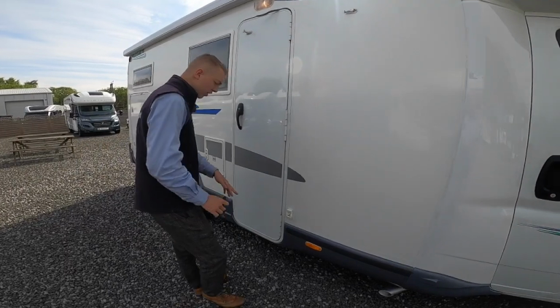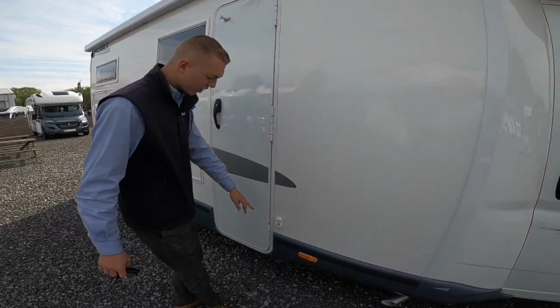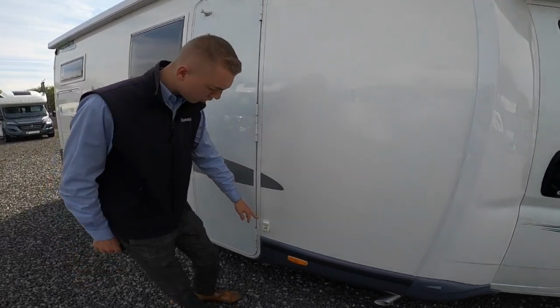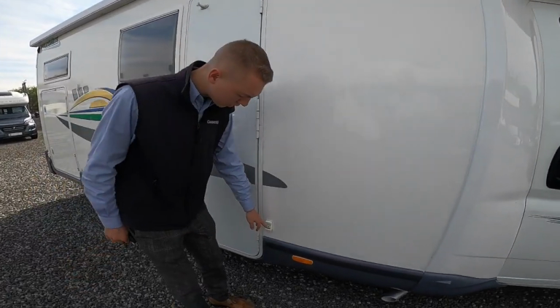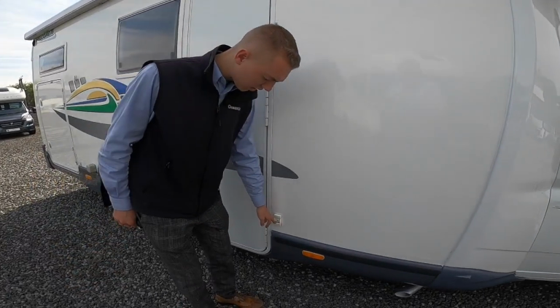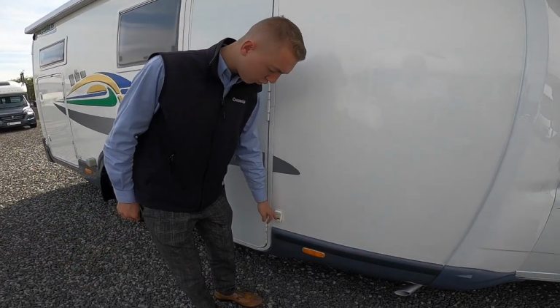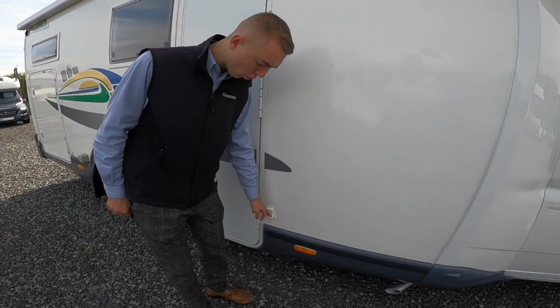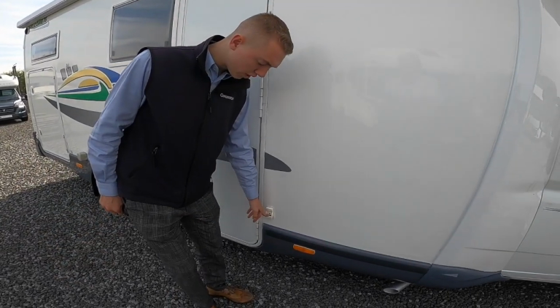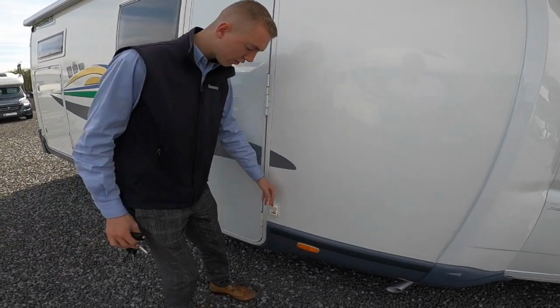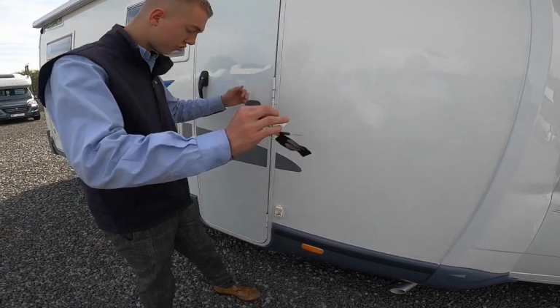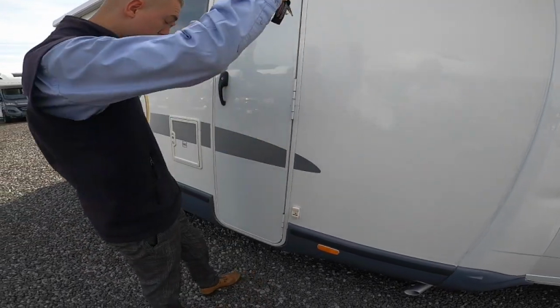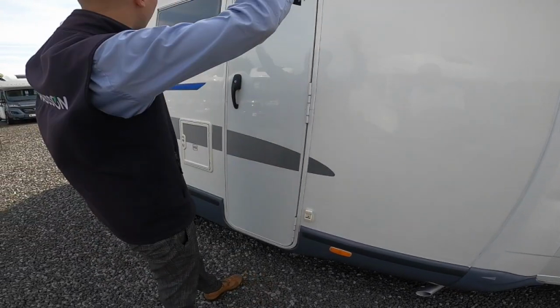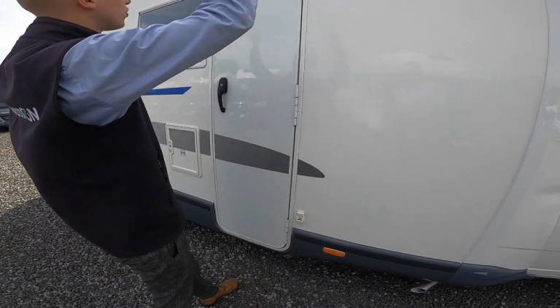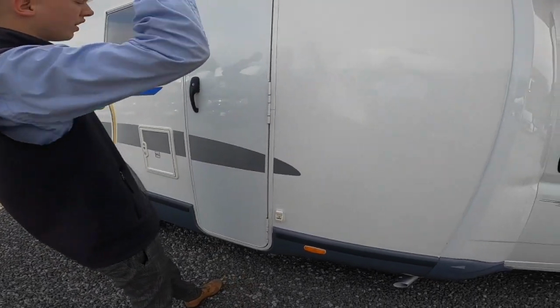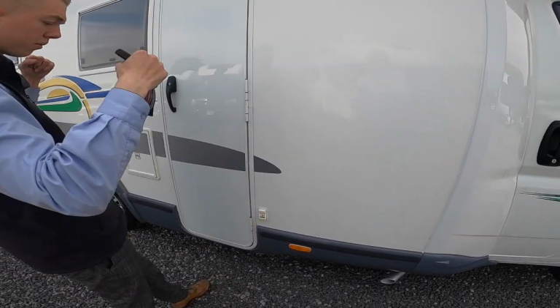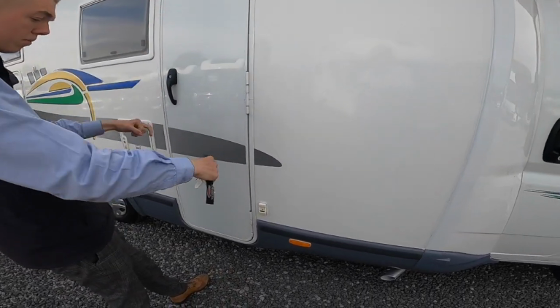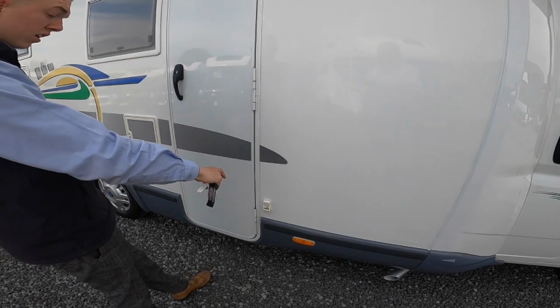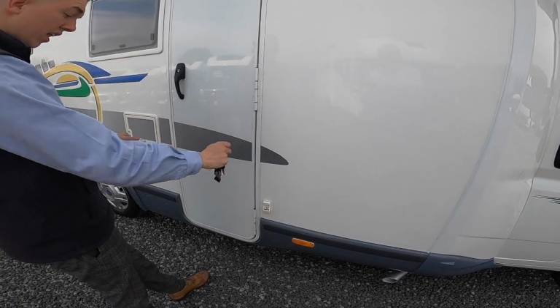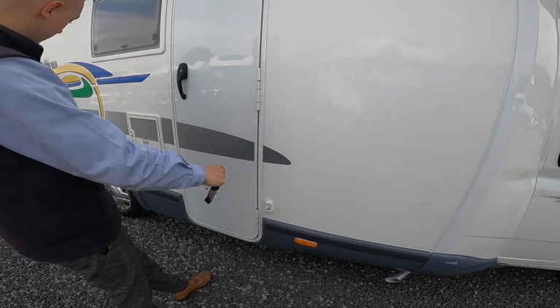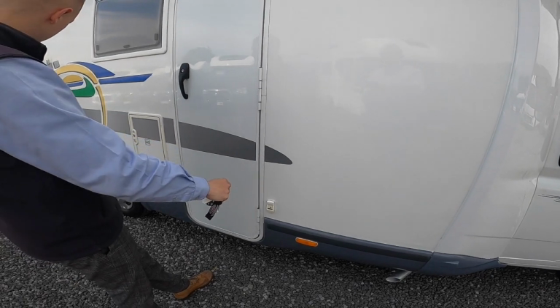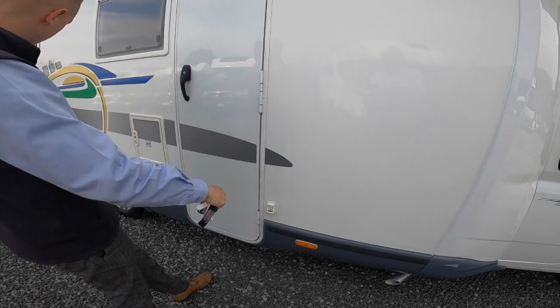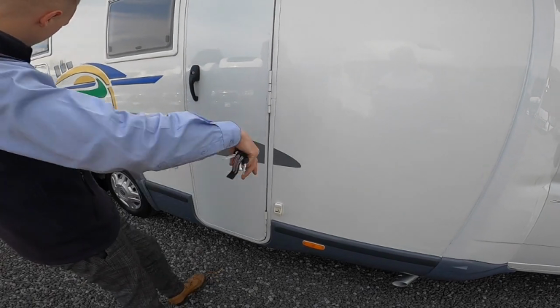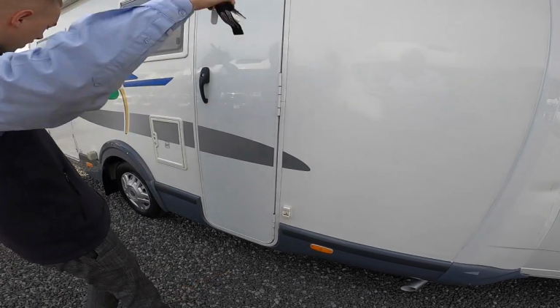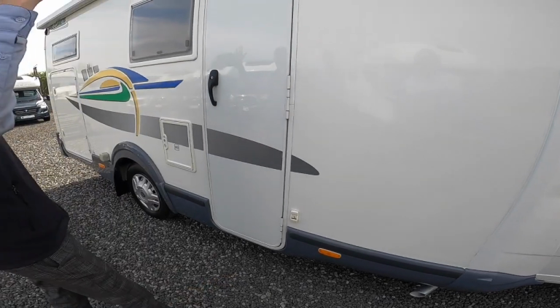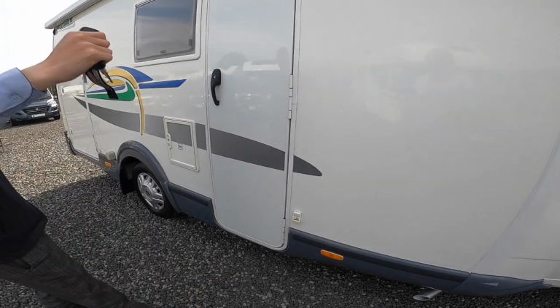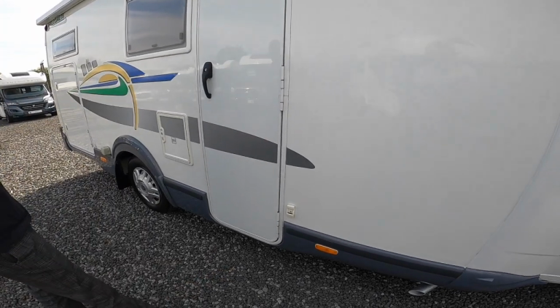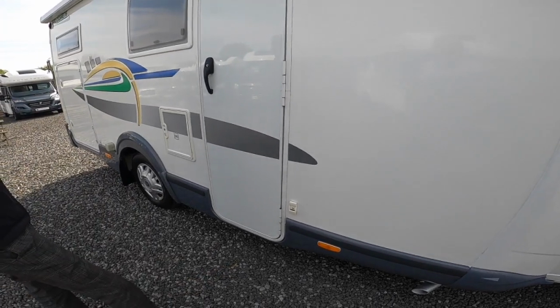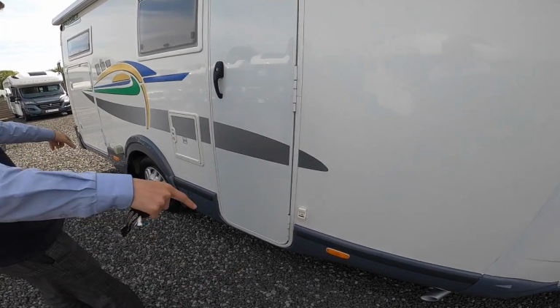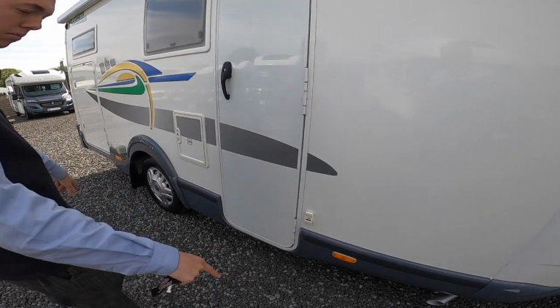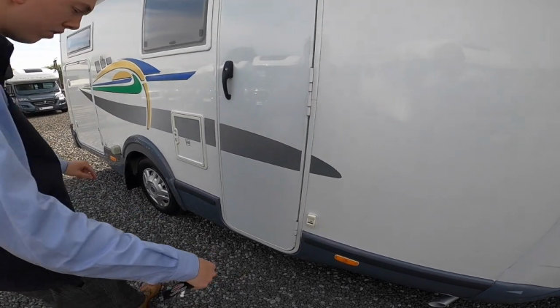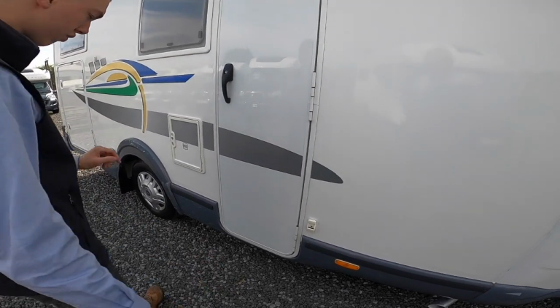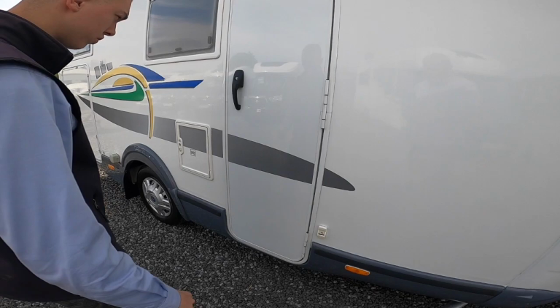You've got your little holders there for your awning legs. Should you want to wind your awning out, you can pop your legs into there so it'll hang off the vehicle, or you can peg them down into the ground.